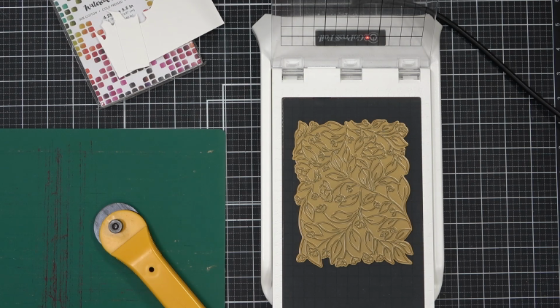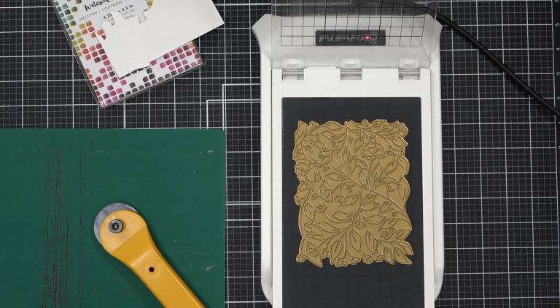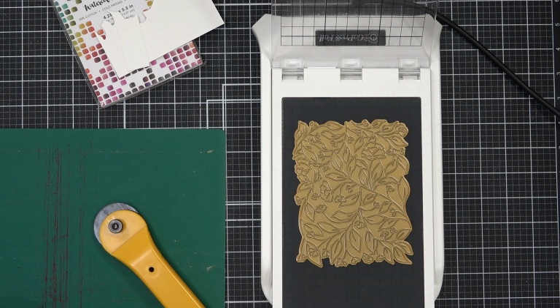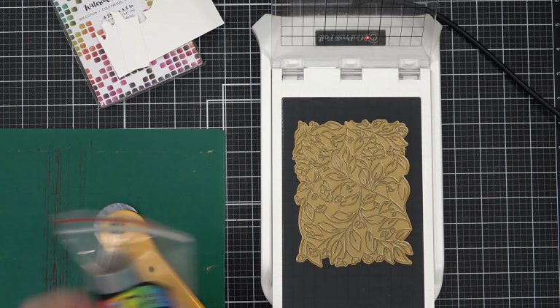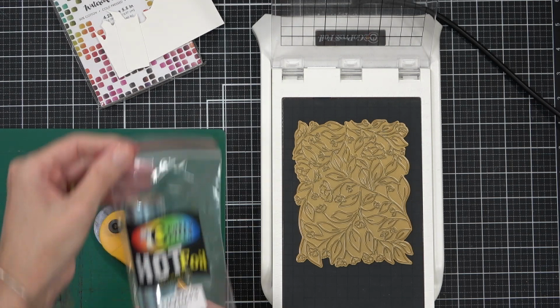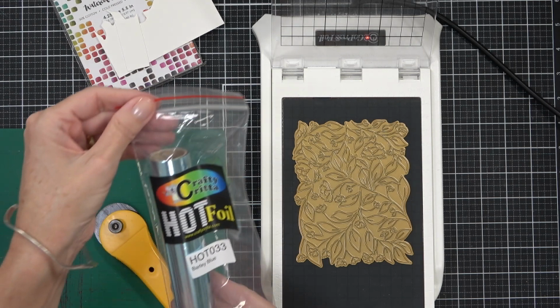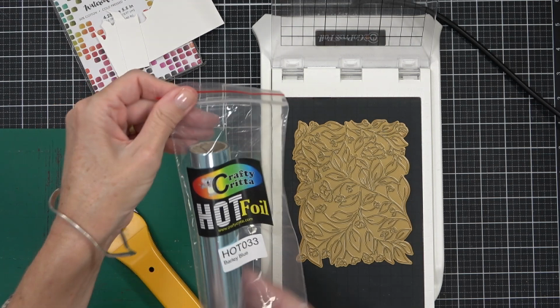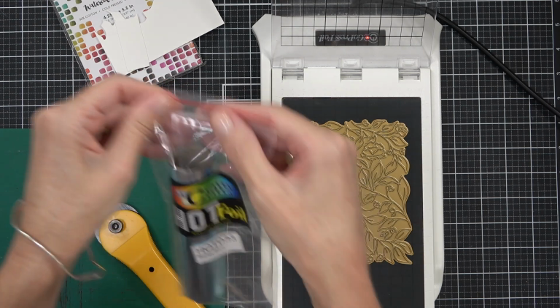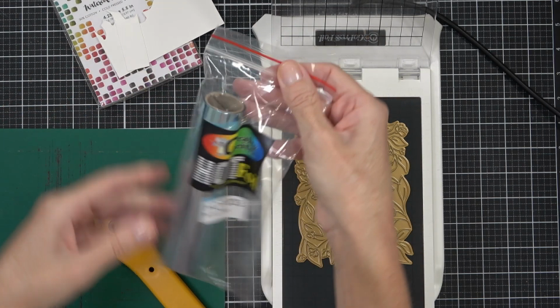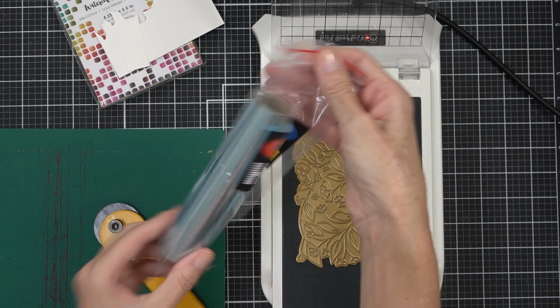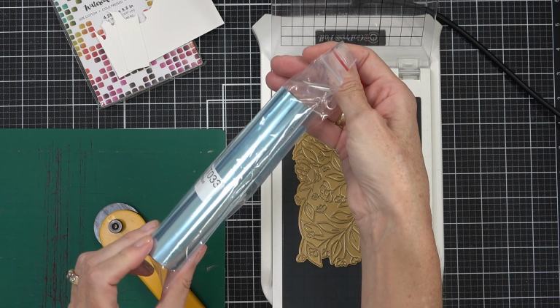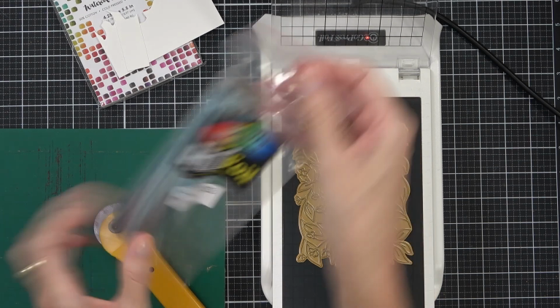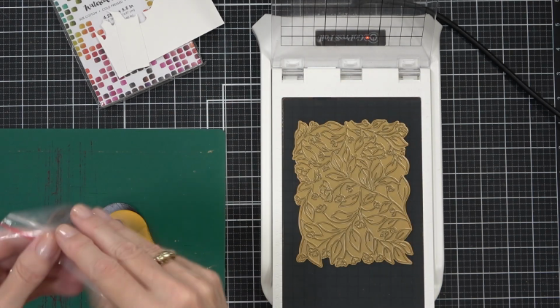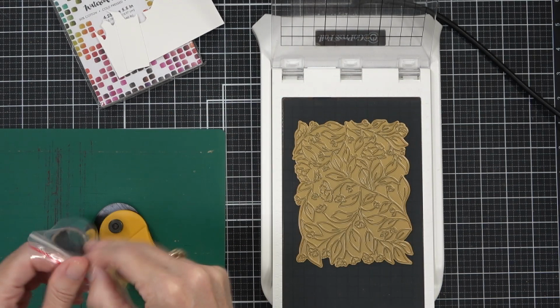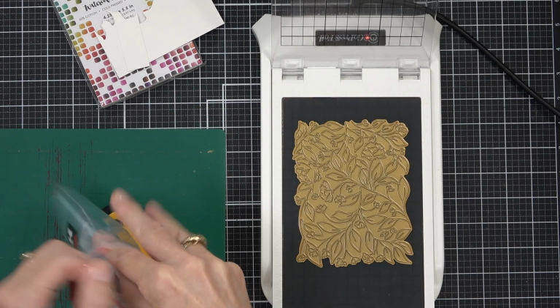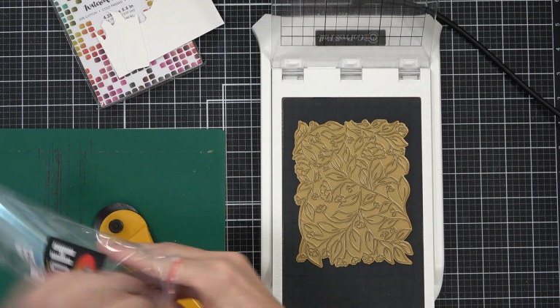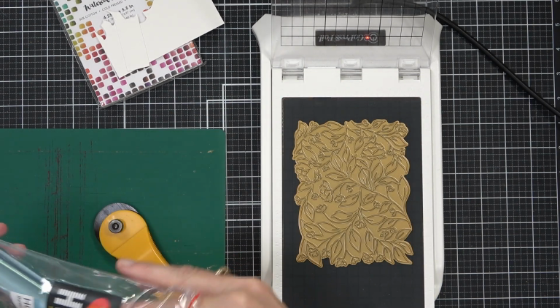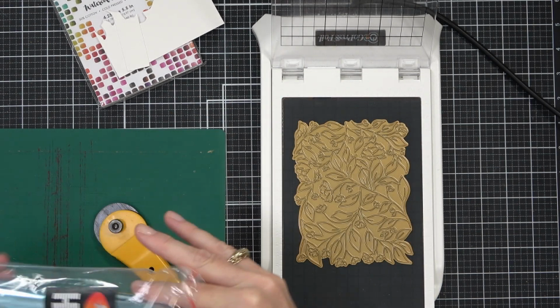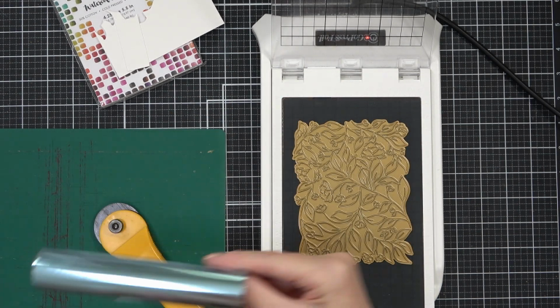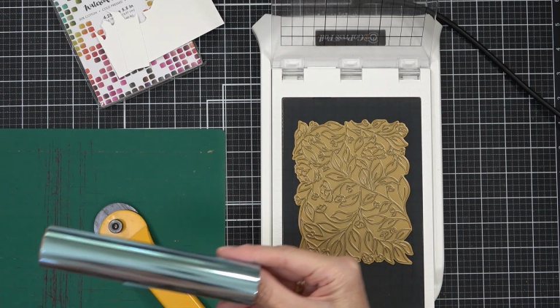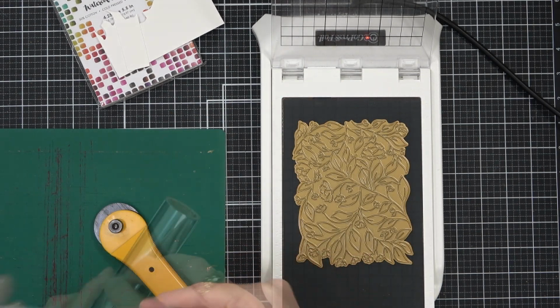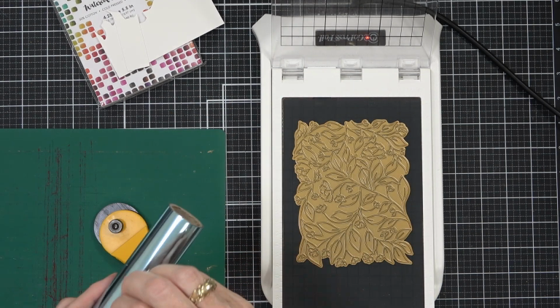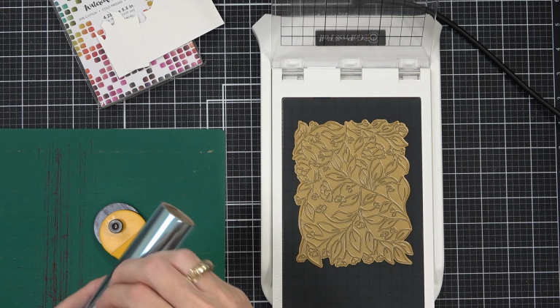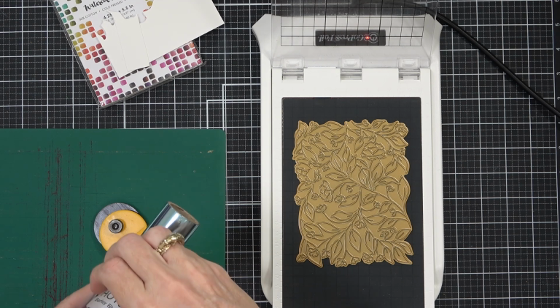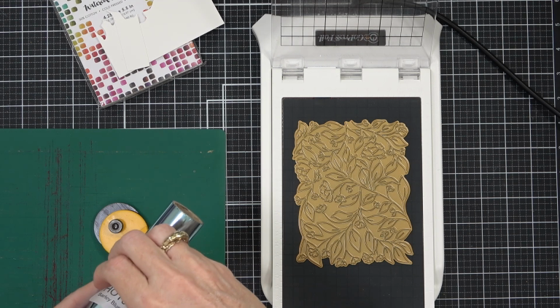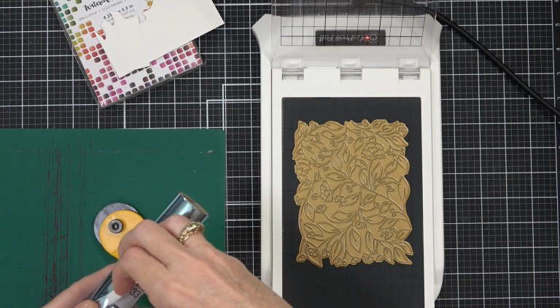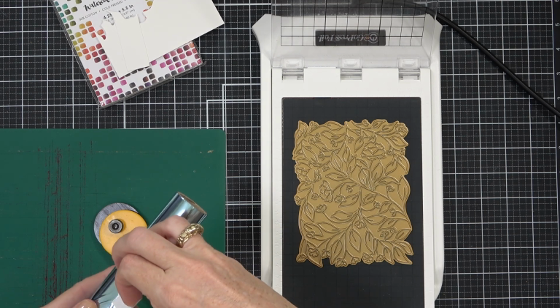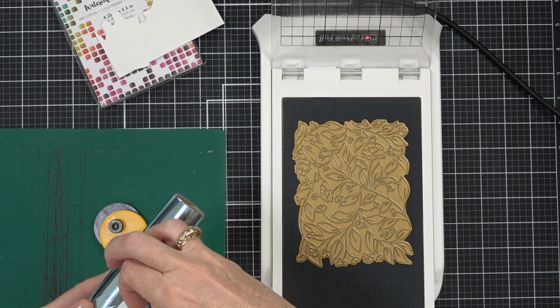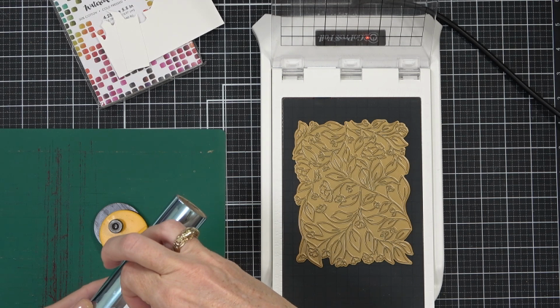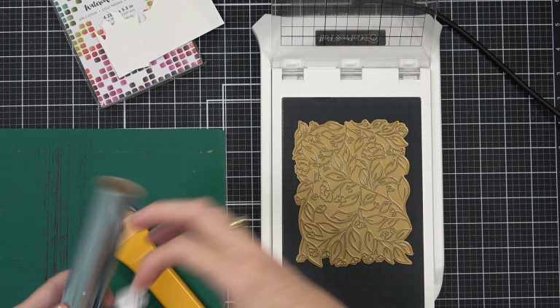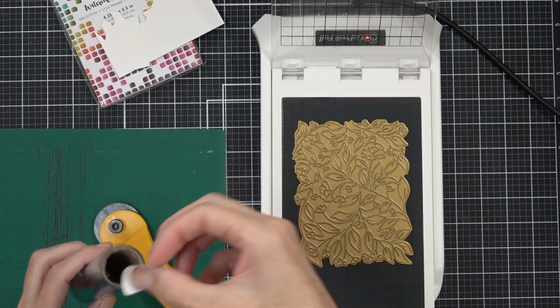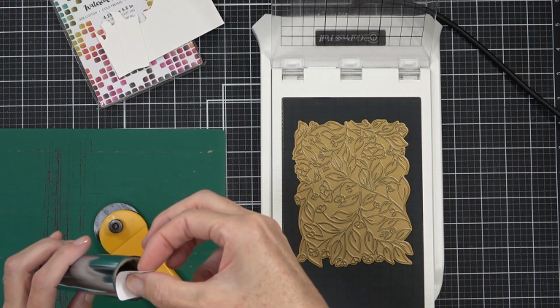Today I've got some tips and tricks to share with you. Did you know that you can hot foil and watercolour together? I'm going to walk you through it starting with this beautiful new colour from Crafty Critter. It's called Barley Blue — it's a real pale blue.